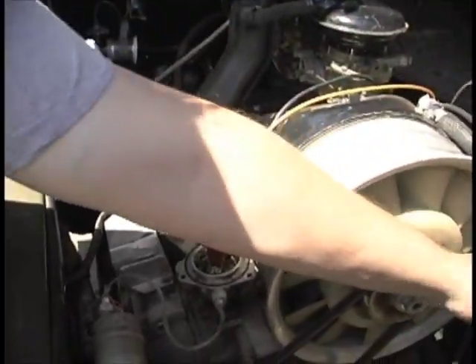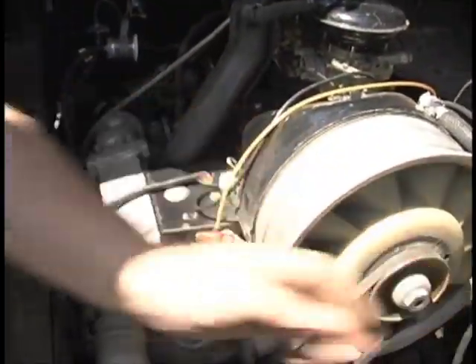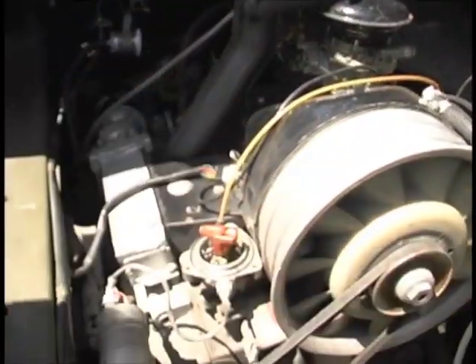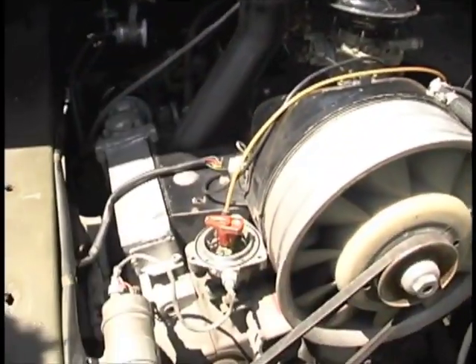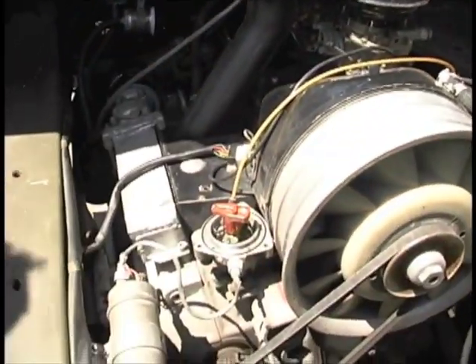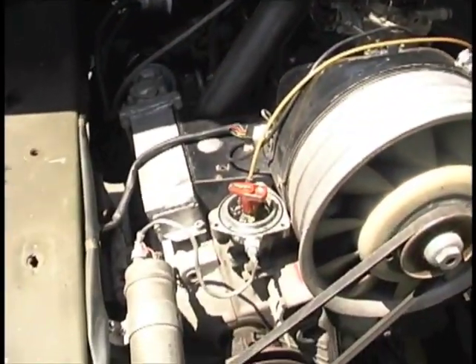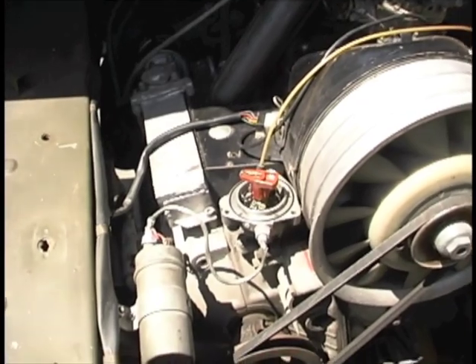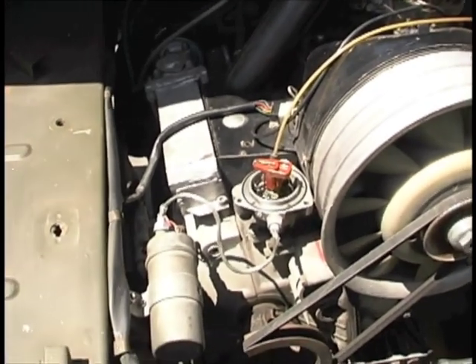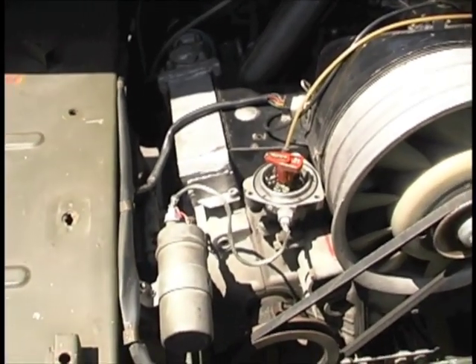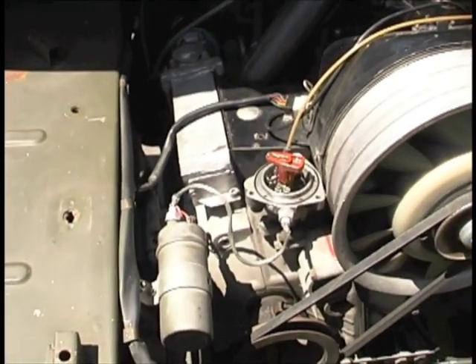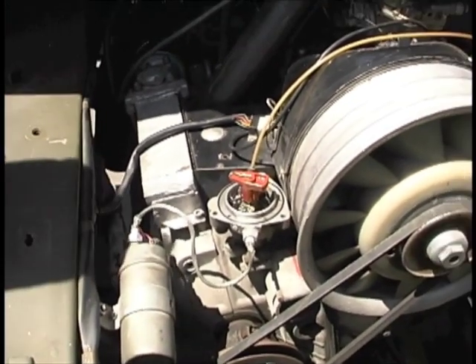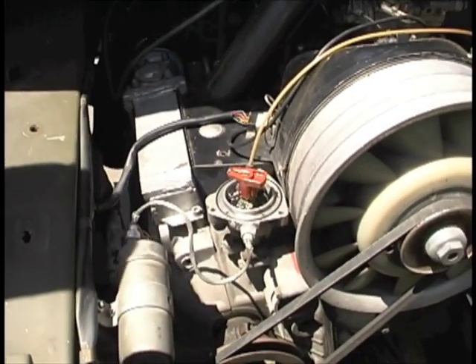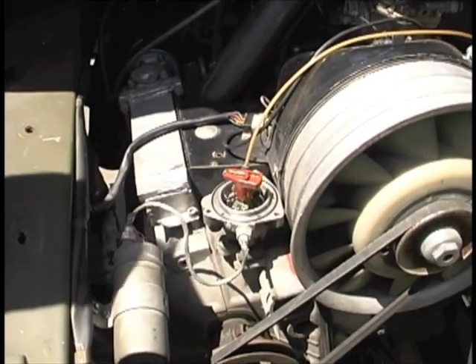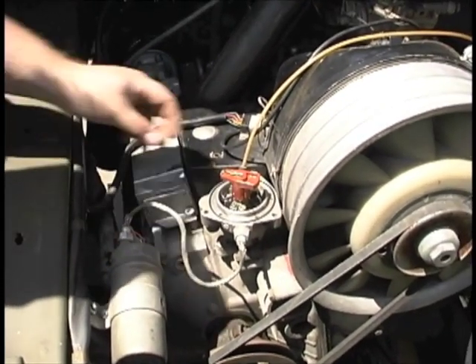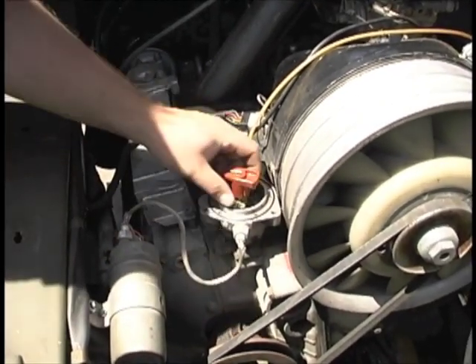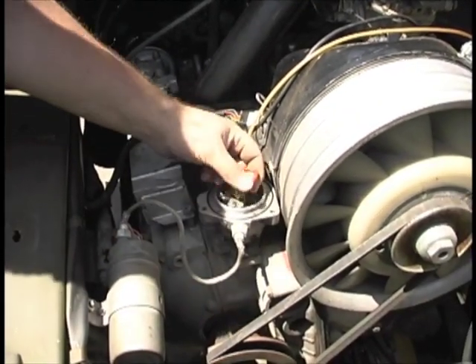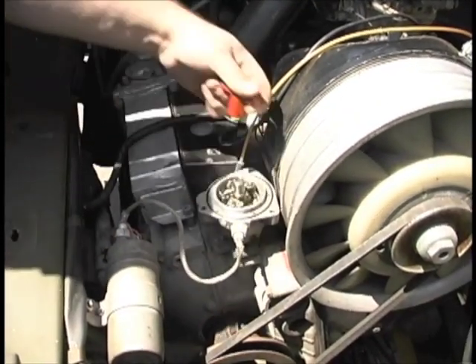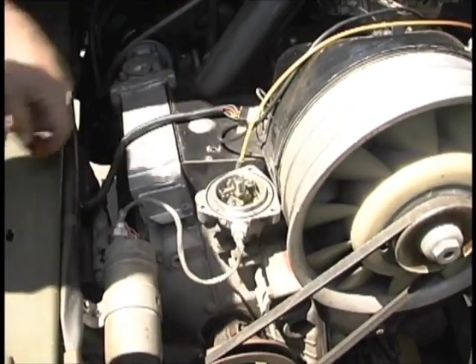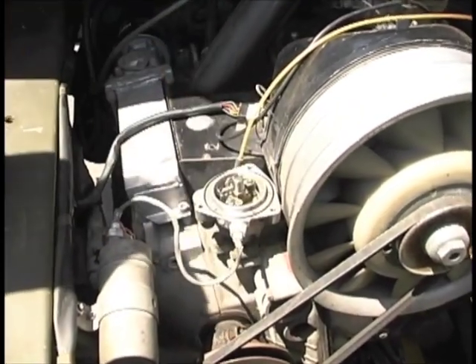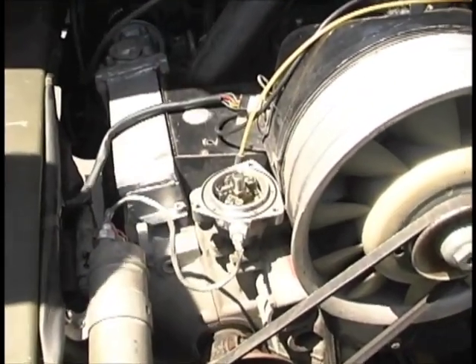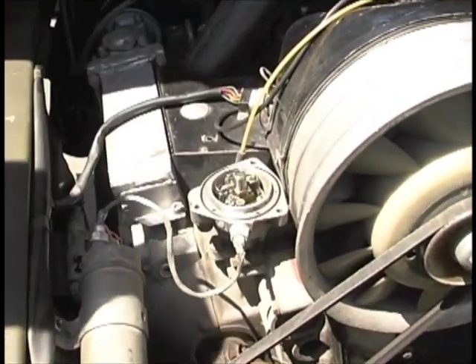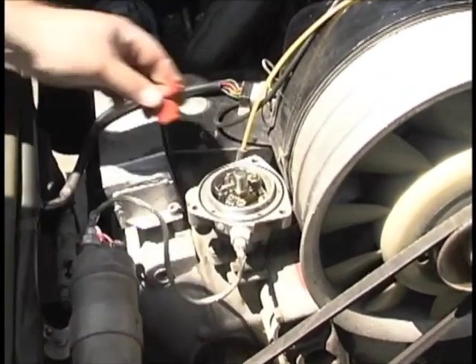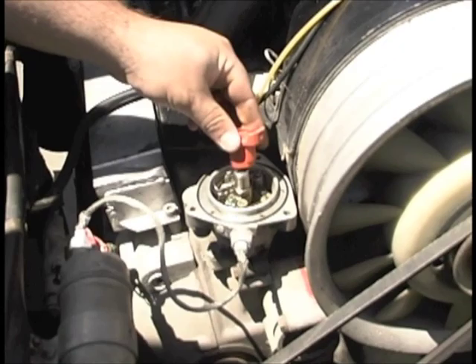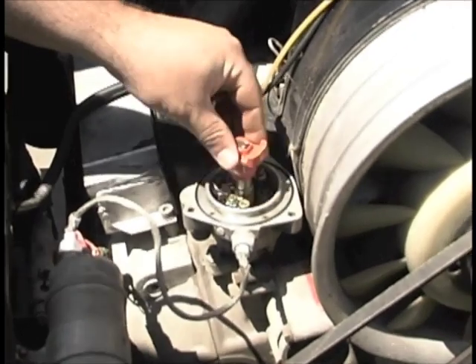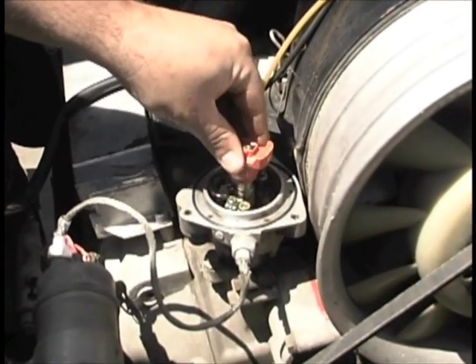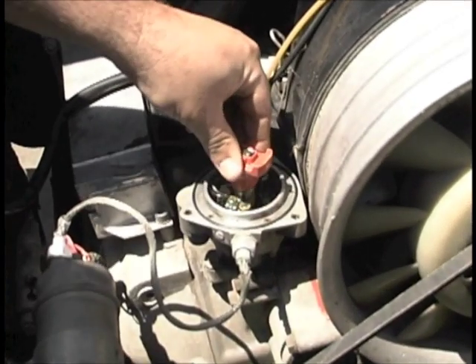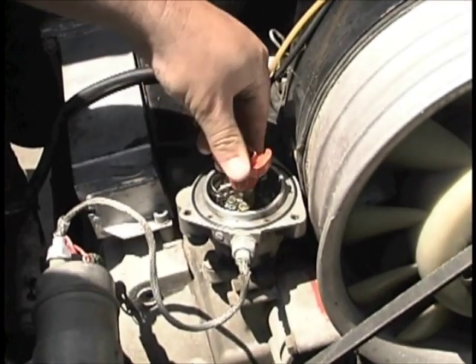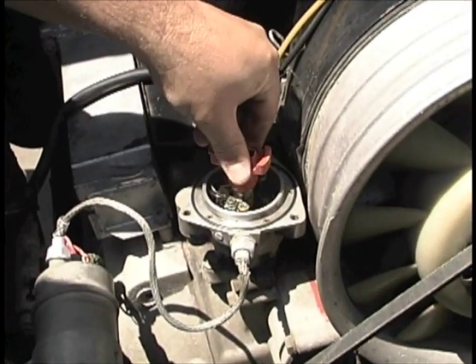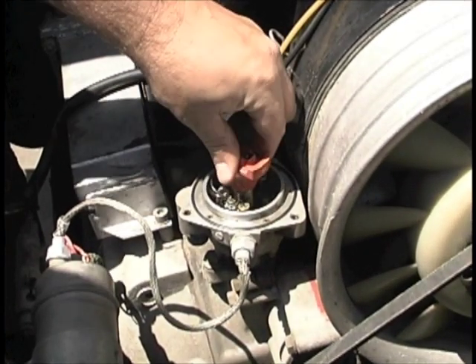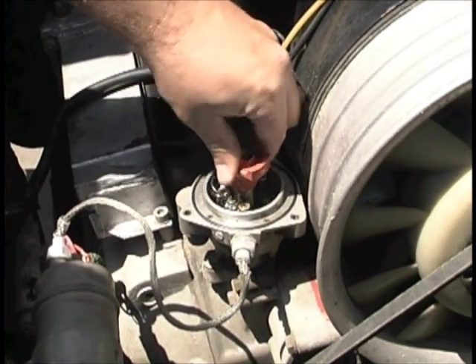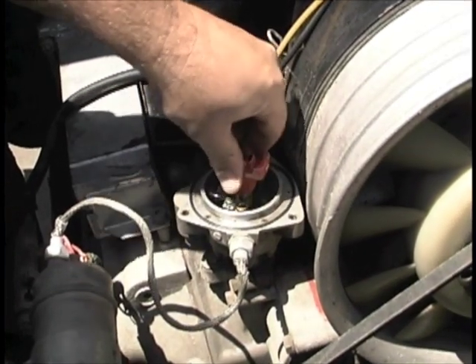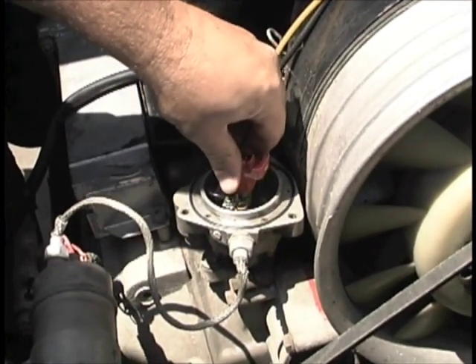Replace the old rotor with the new Bosch rotor that is supplied in the kit and check the mechanical advance to make sure that it snaps back quickly.